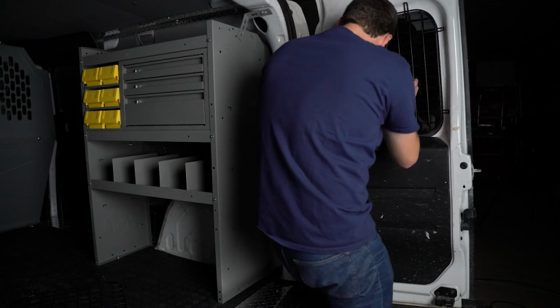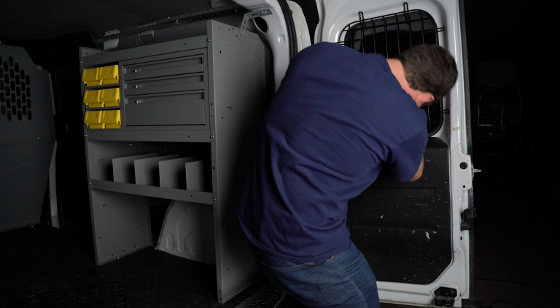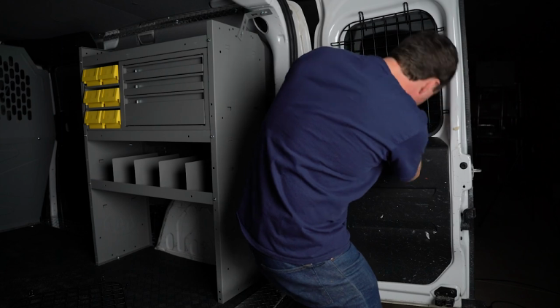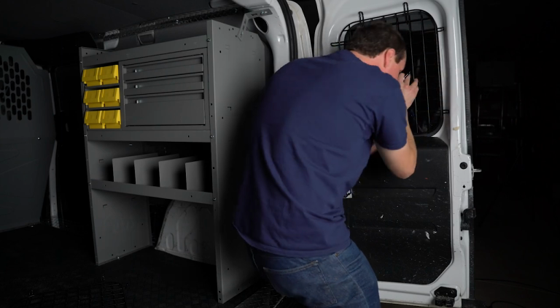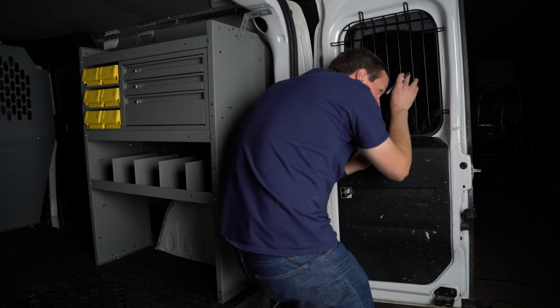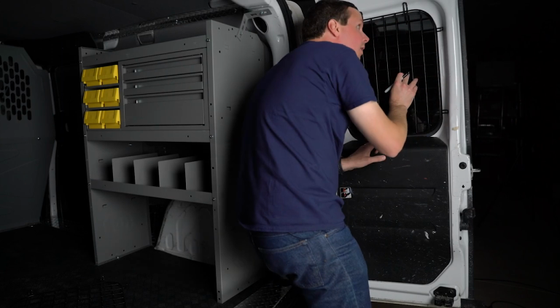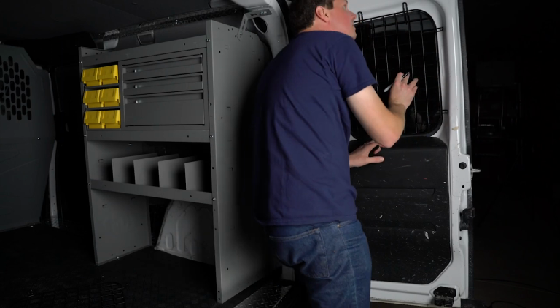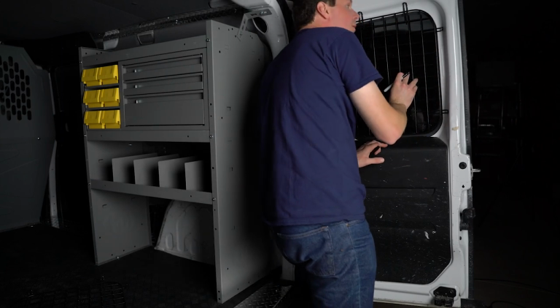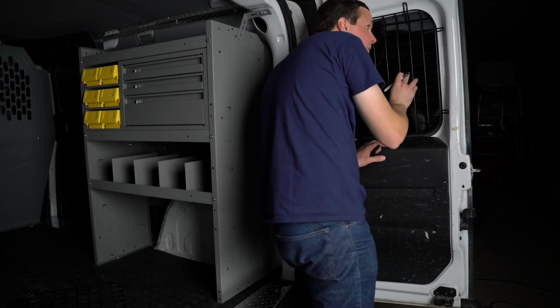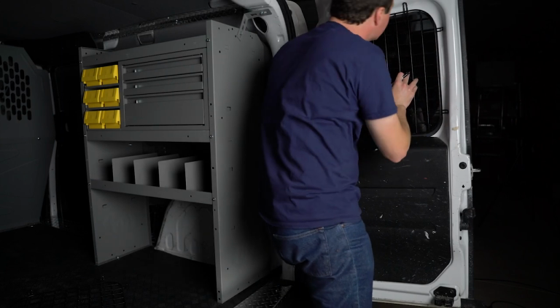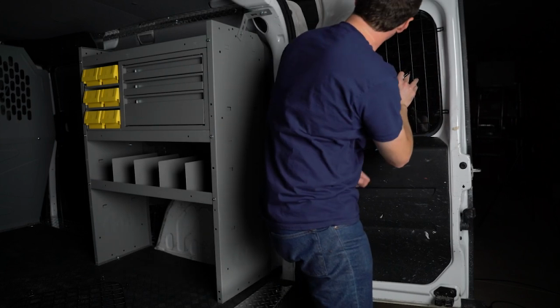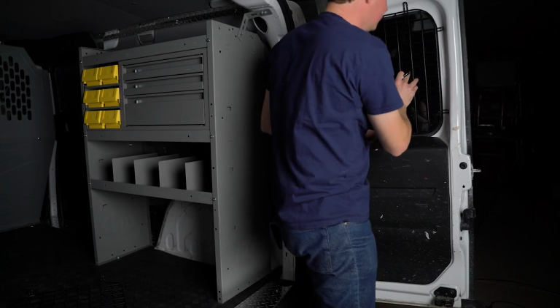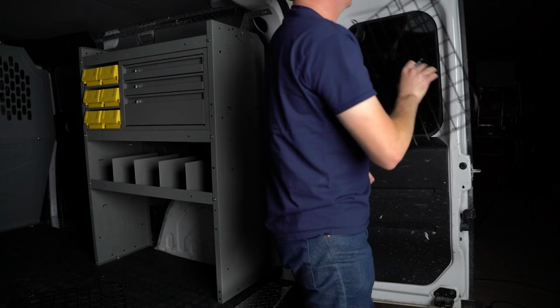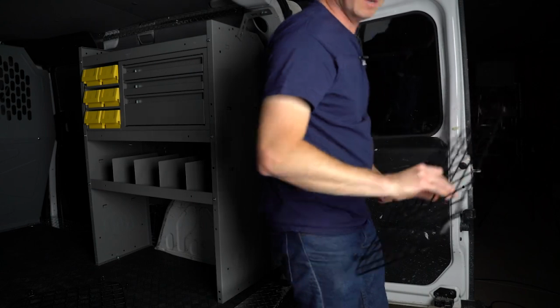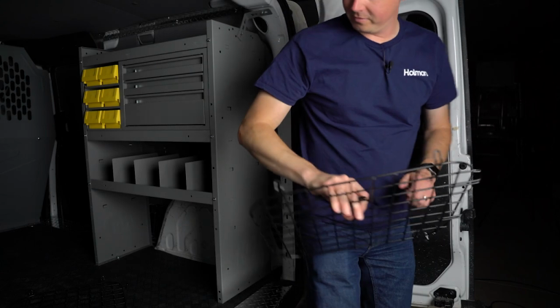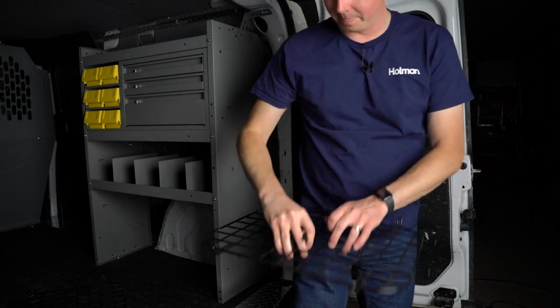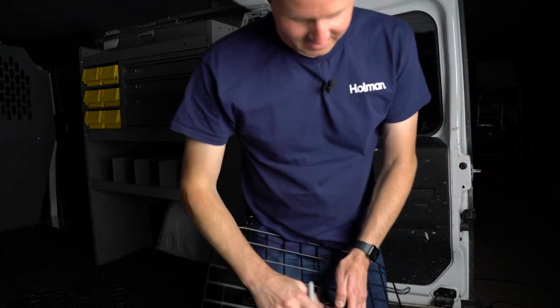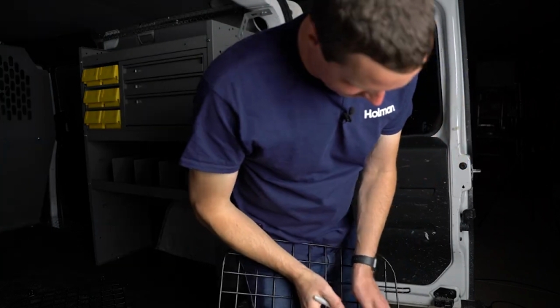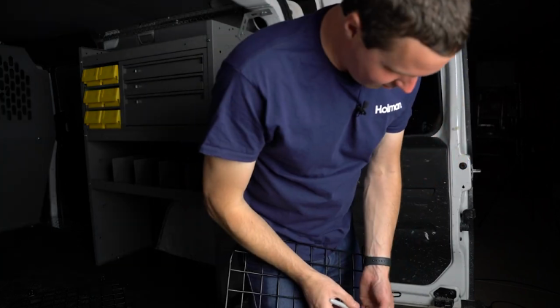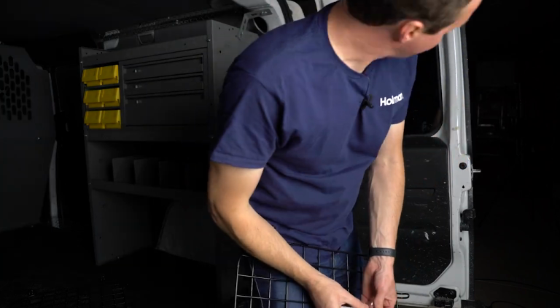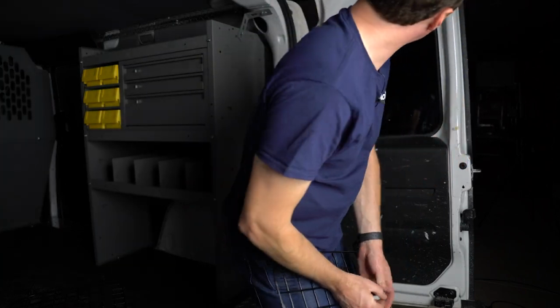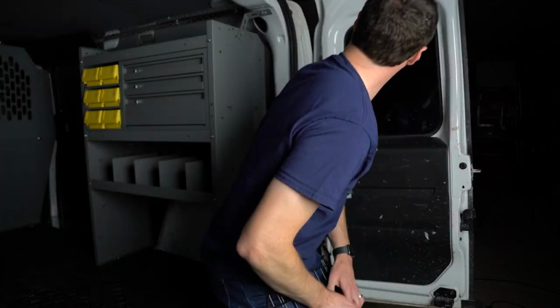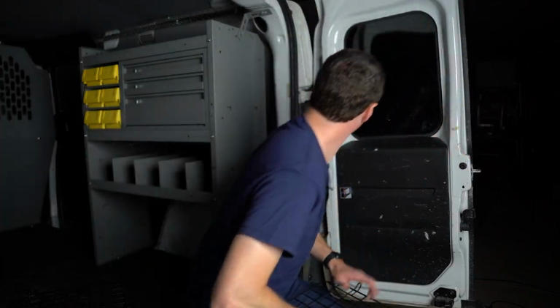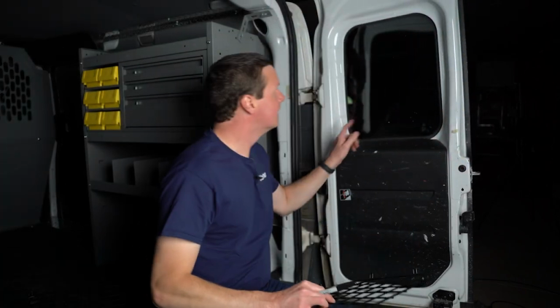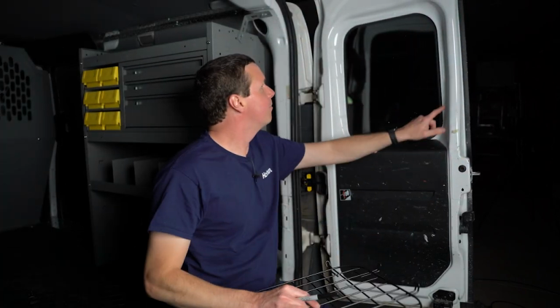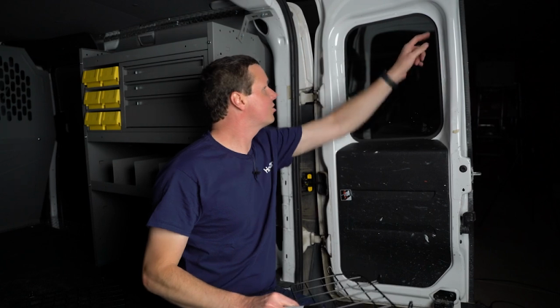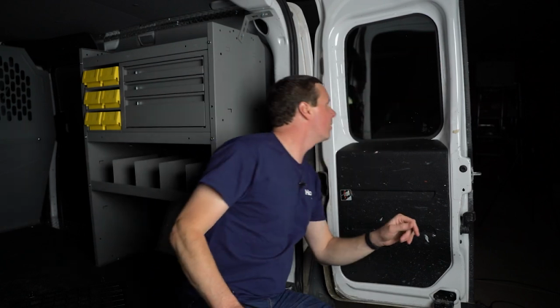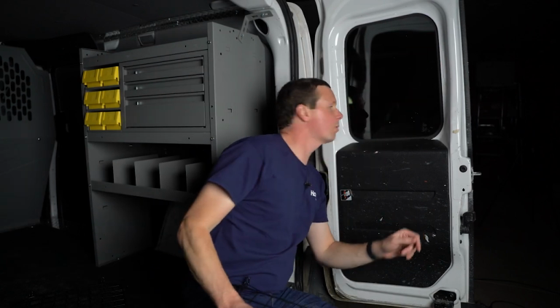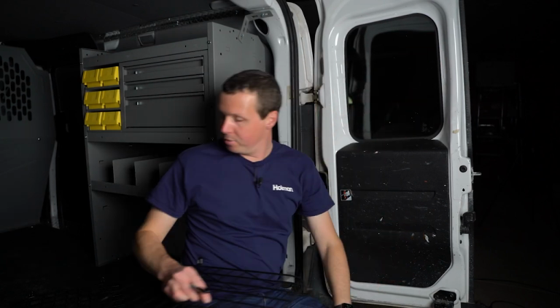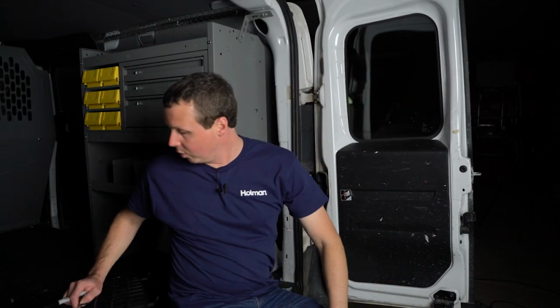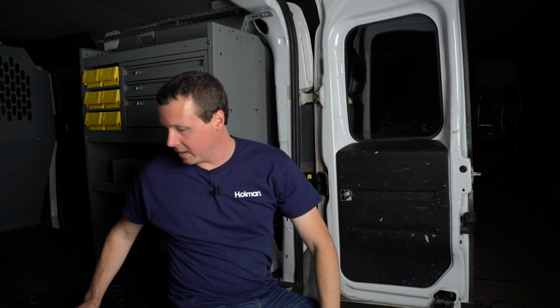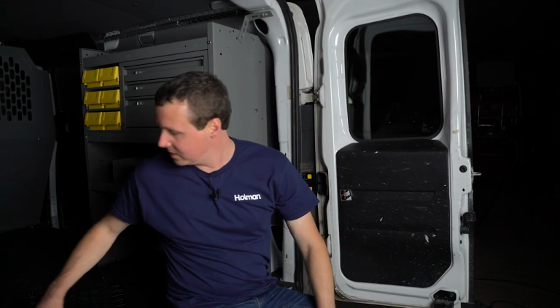Double check — mark once, check it twice, drill once hopefully. So there, we've got our nice little black Sharpie marks where we're going to be putting some holes.